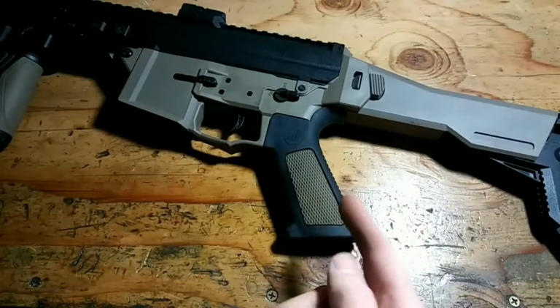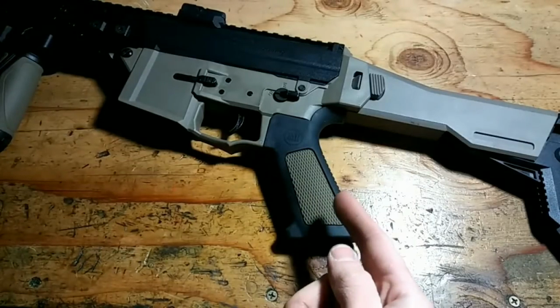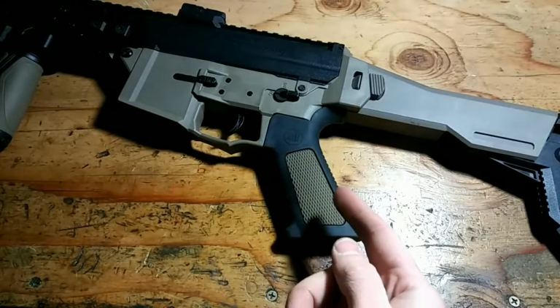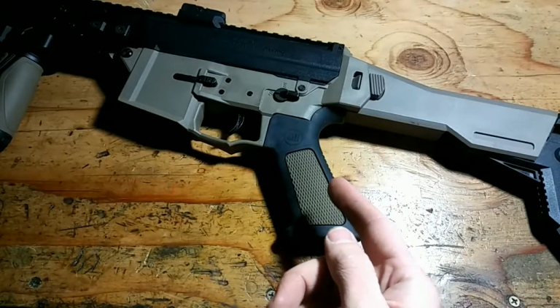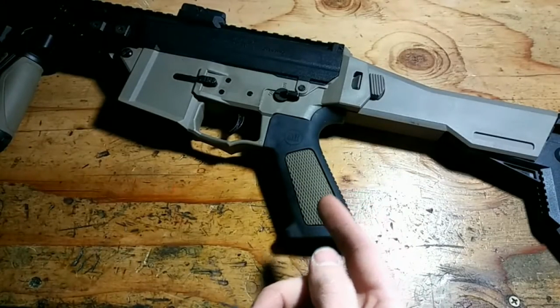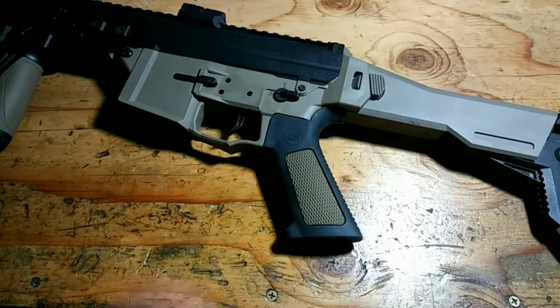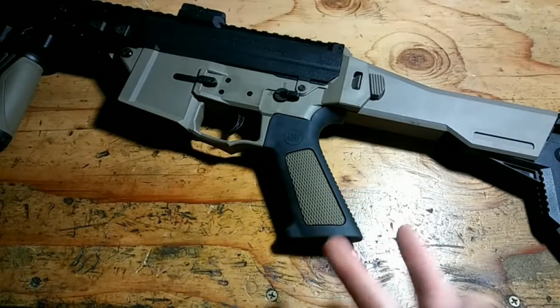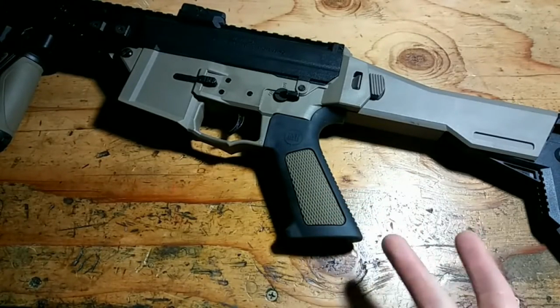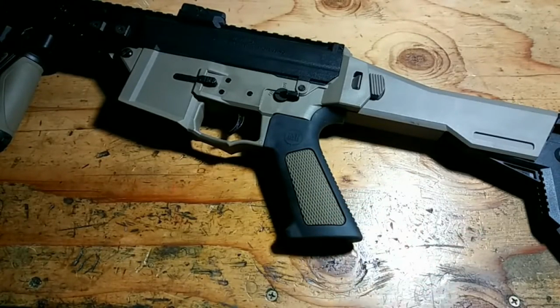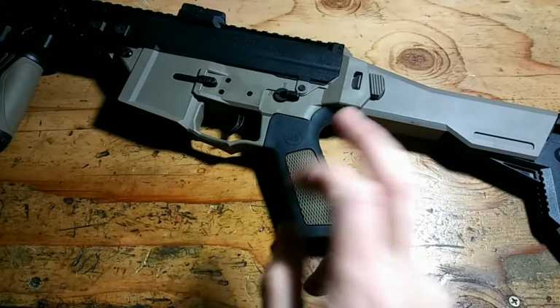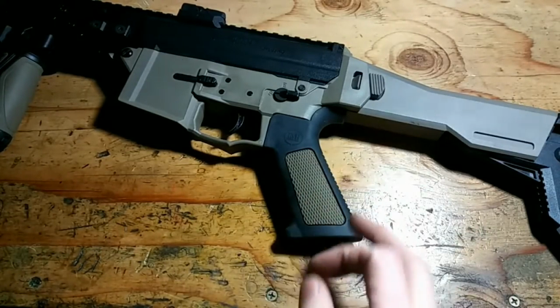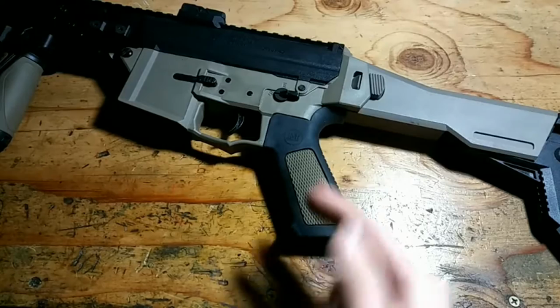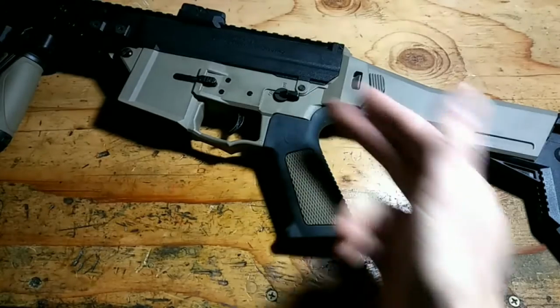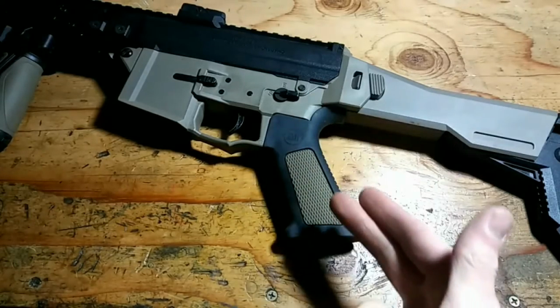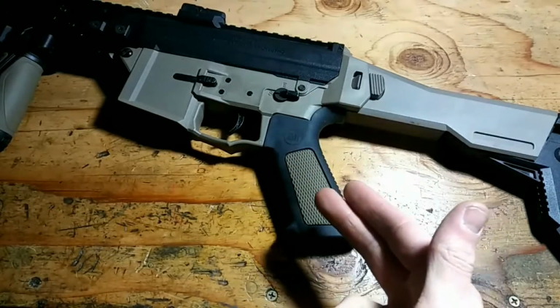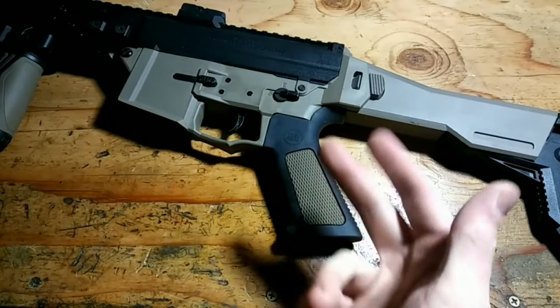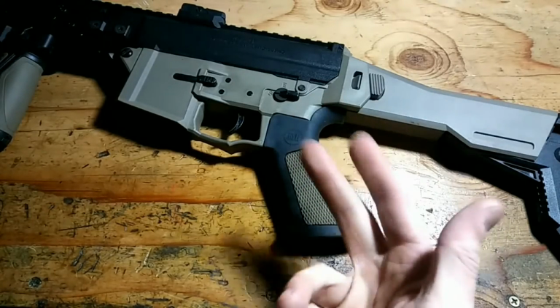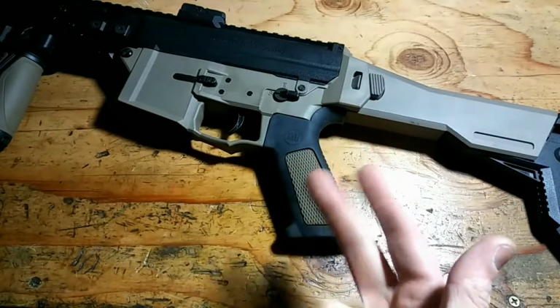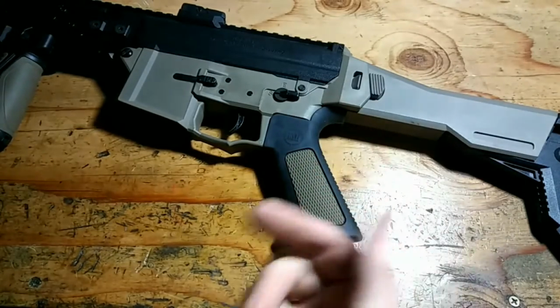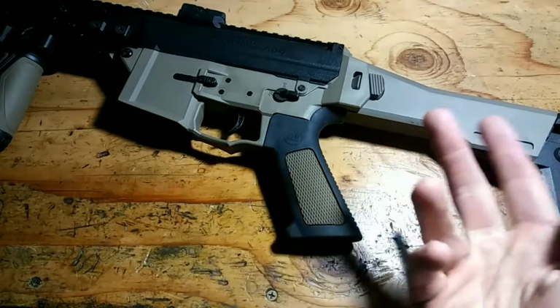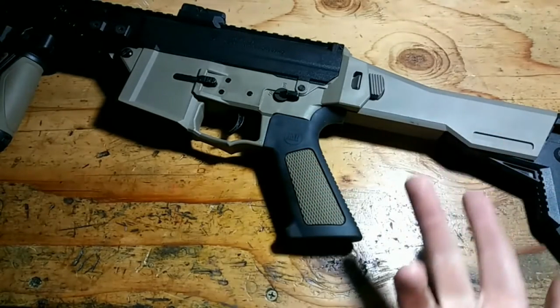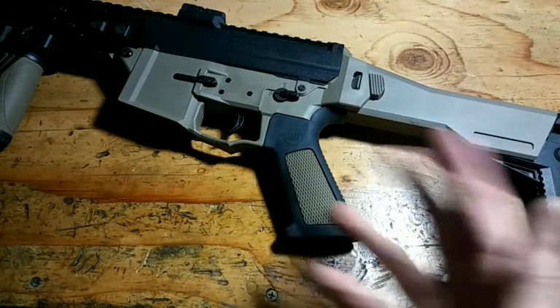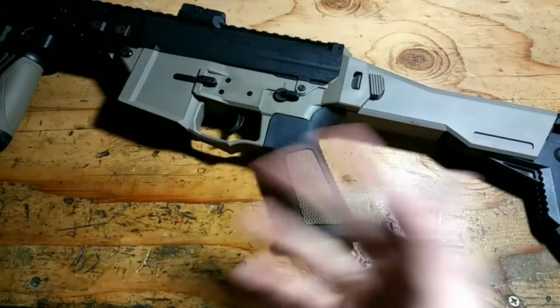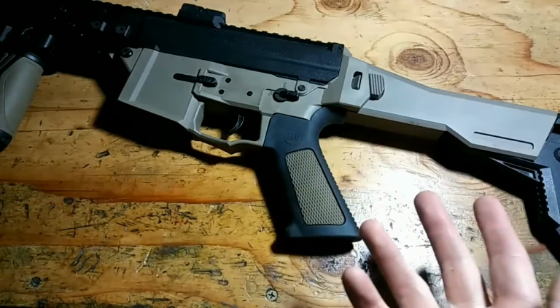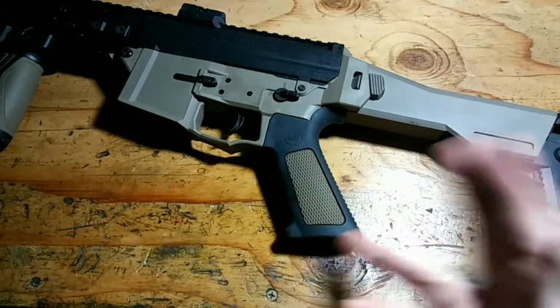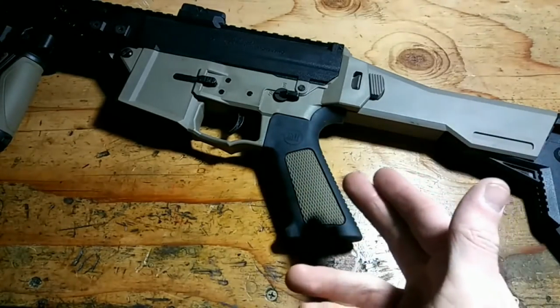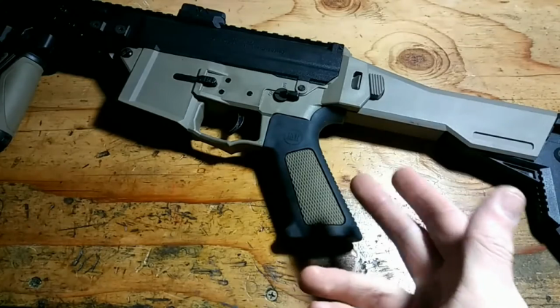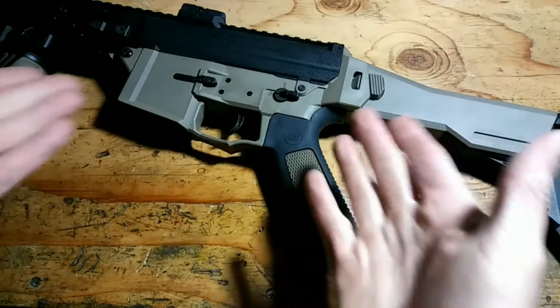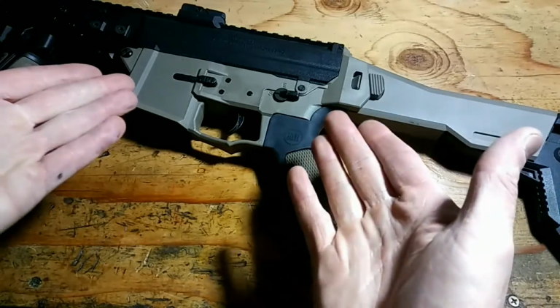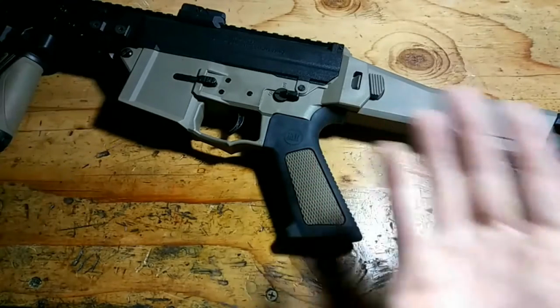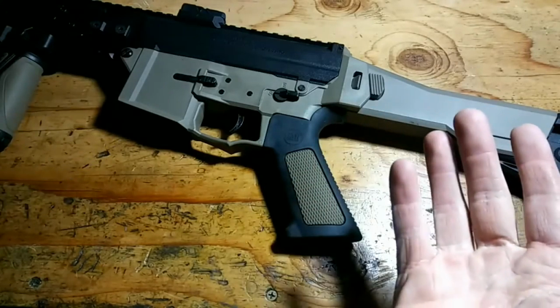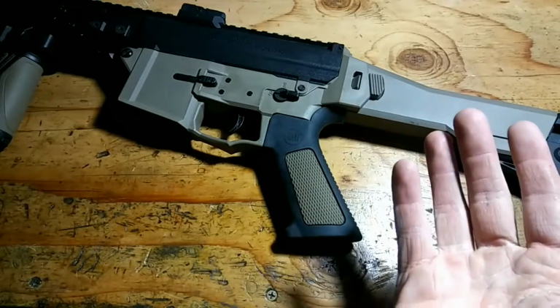They retail for $35 — very slim and durable. The pistol grip underneath the rubber is fiber-reinforced. It fits M16, M4, and AR-15 style rifles, and as you can see, it fits others as well.